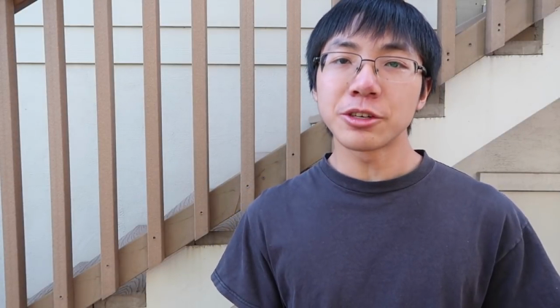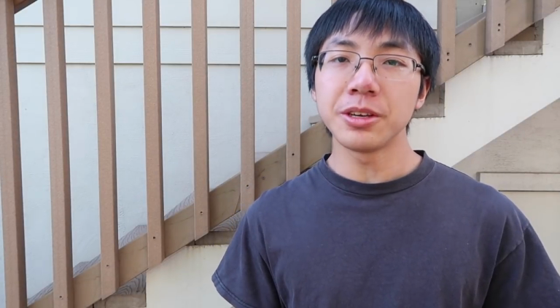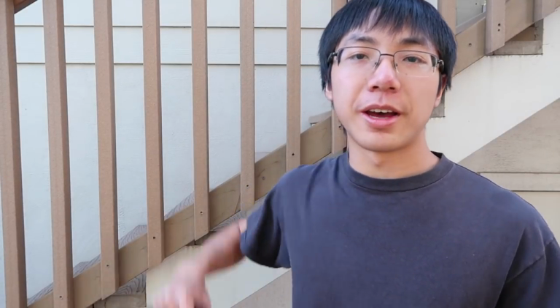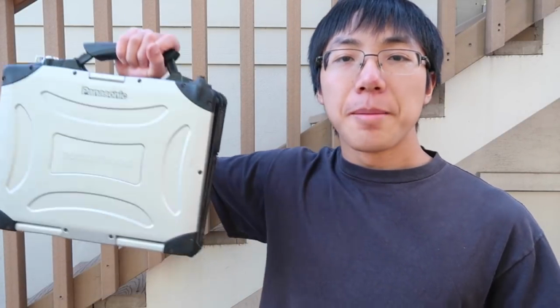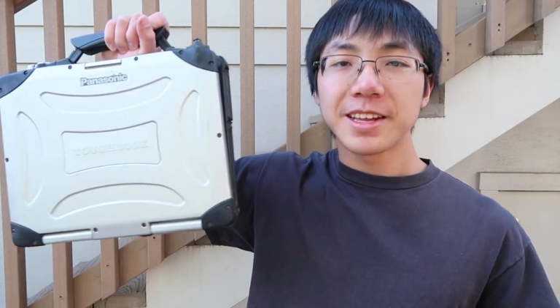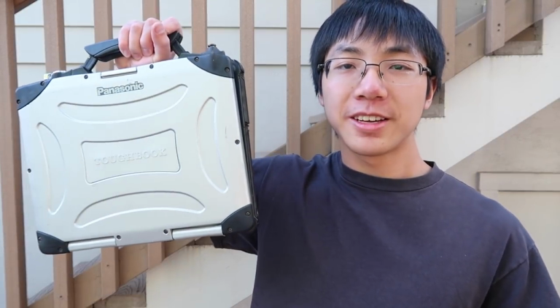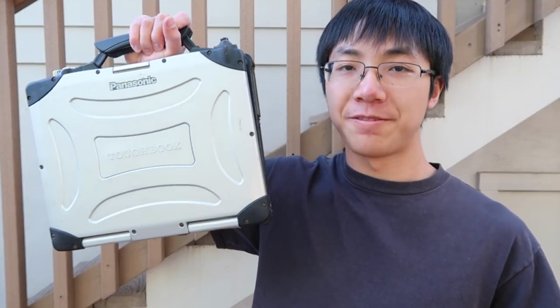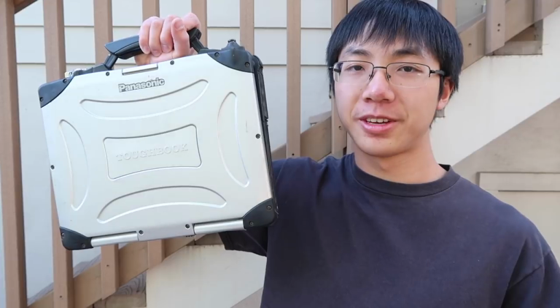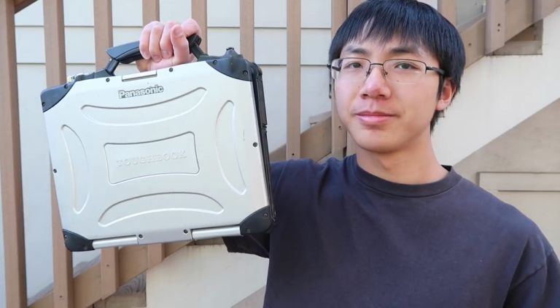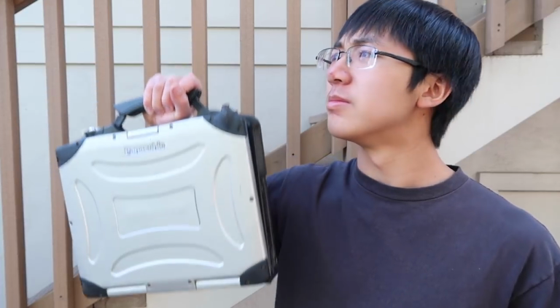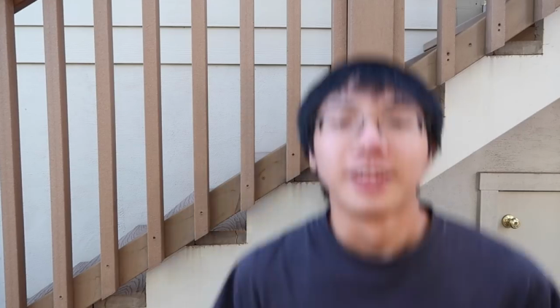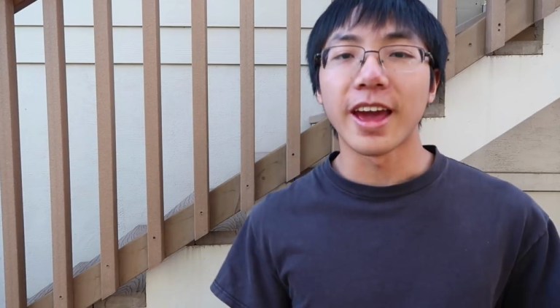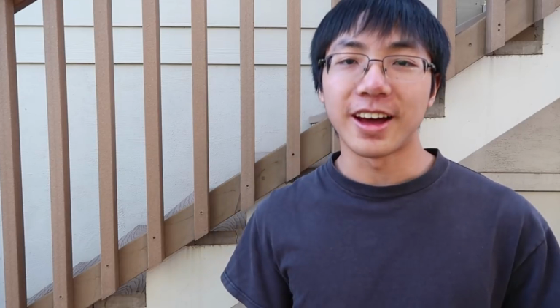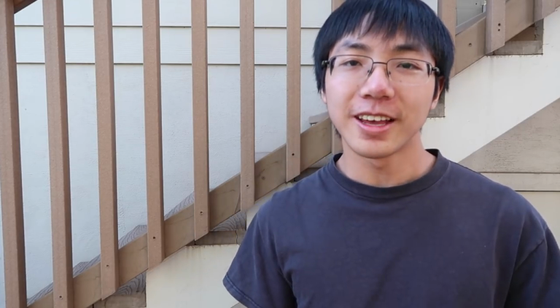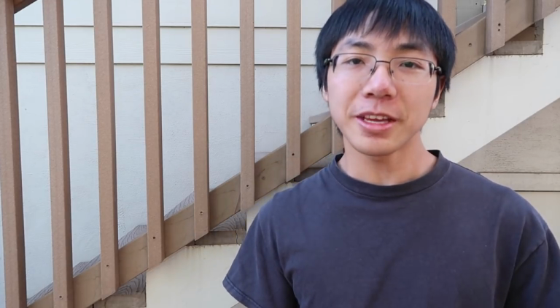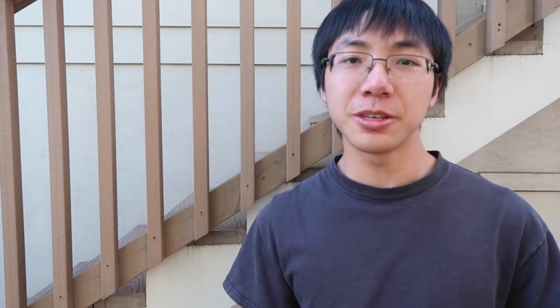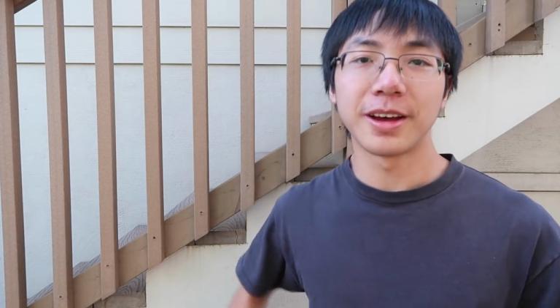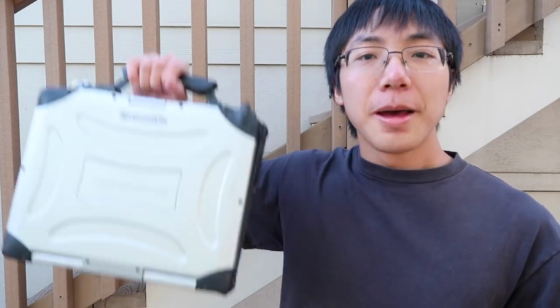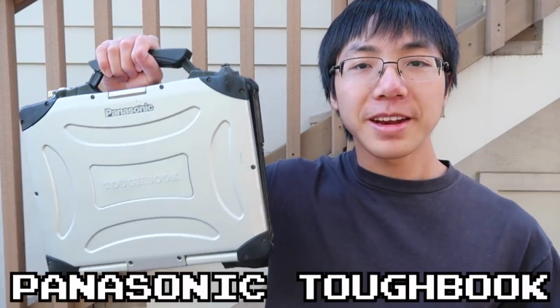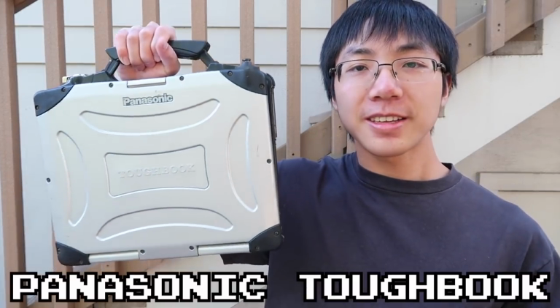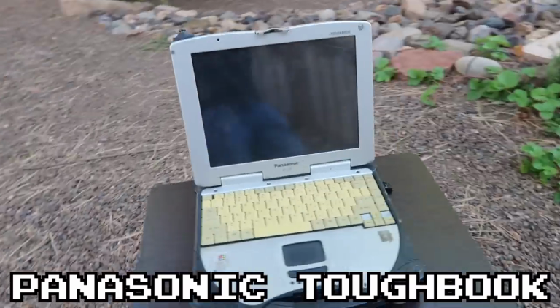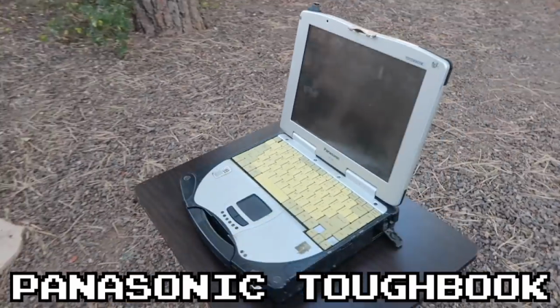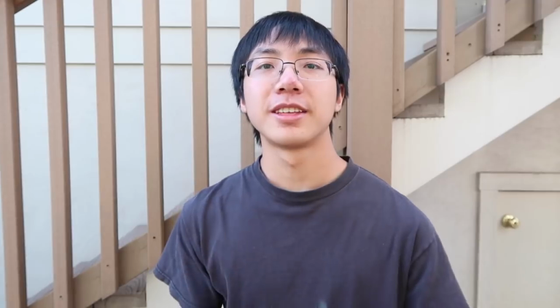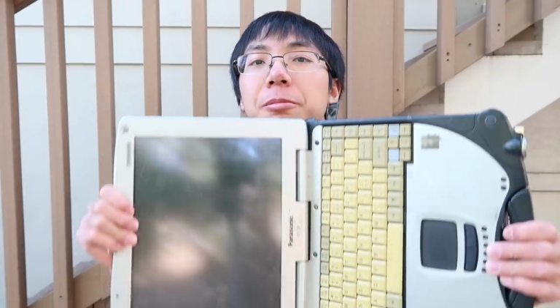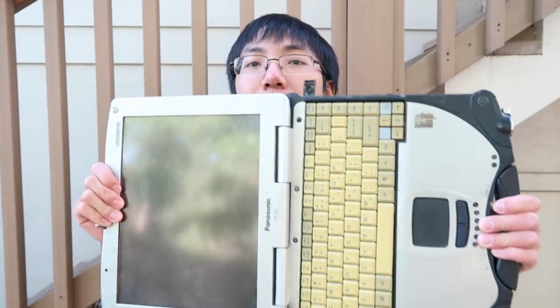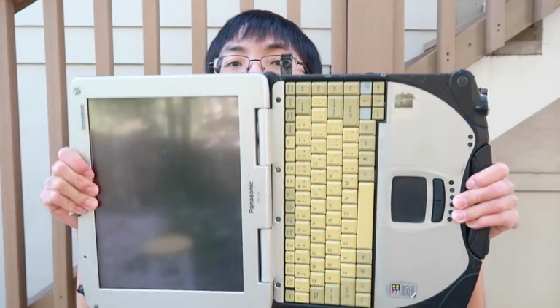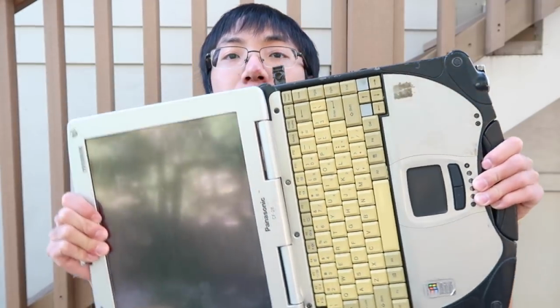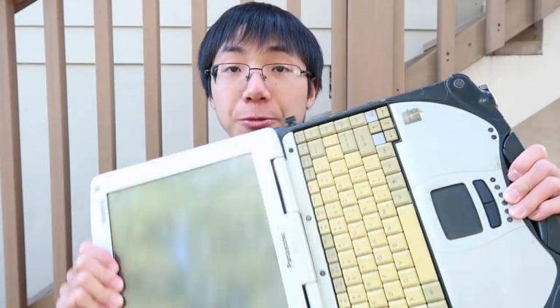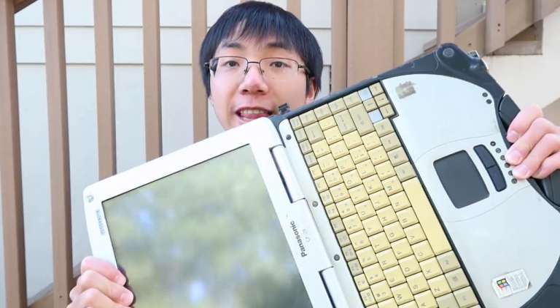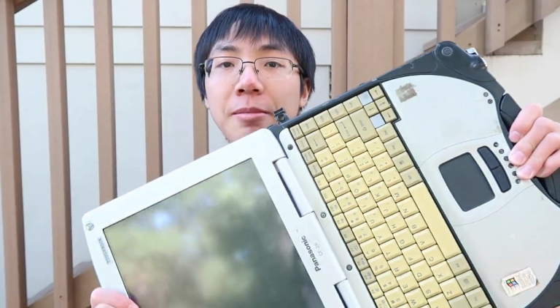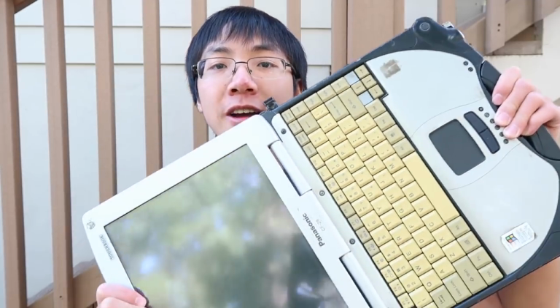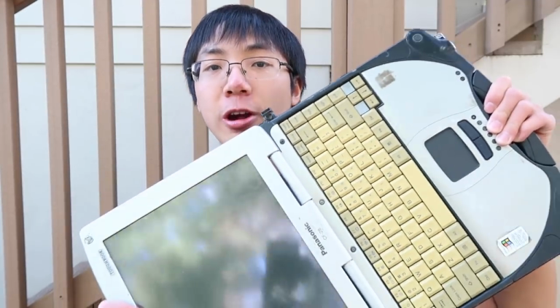Let me introduce you to the Panasonic Toughbook. It's probably the most durable and rugged laptop I've come across.